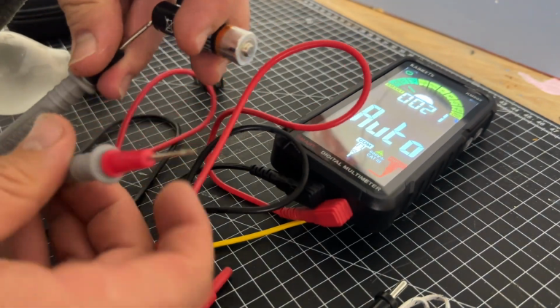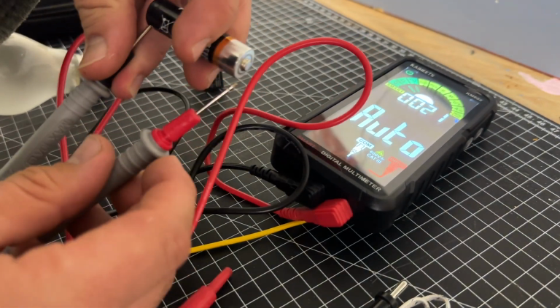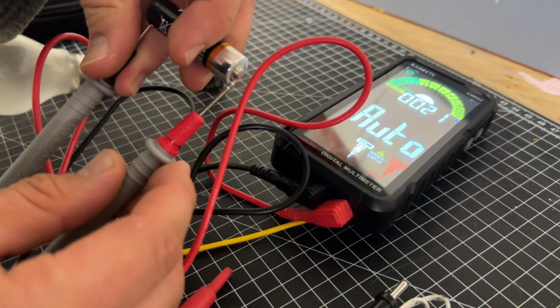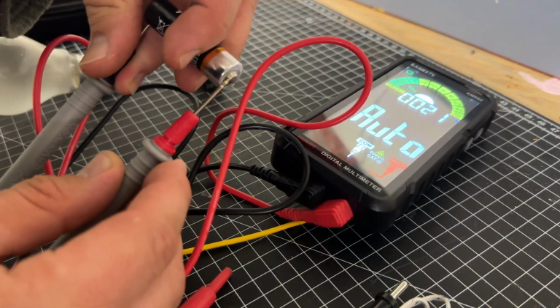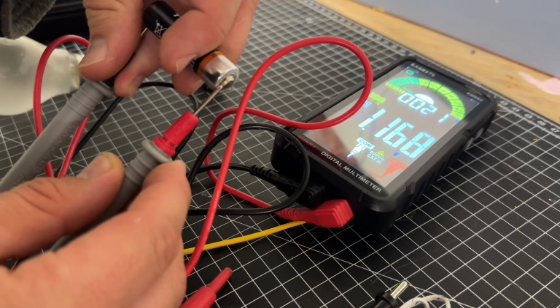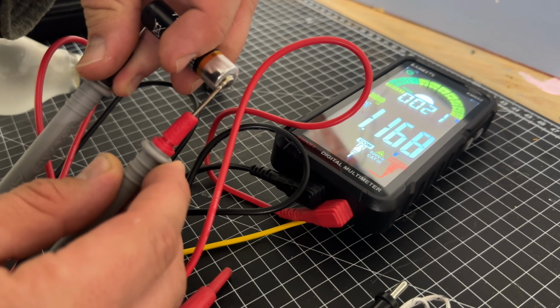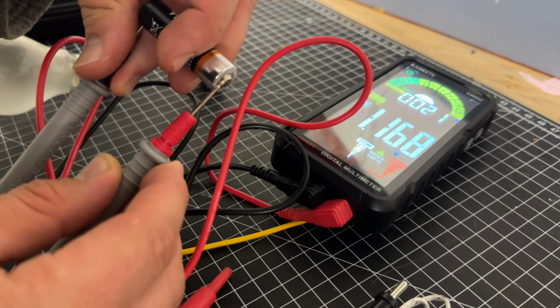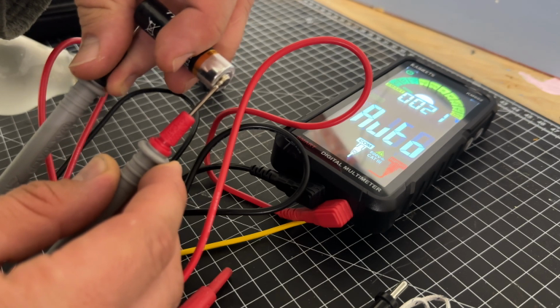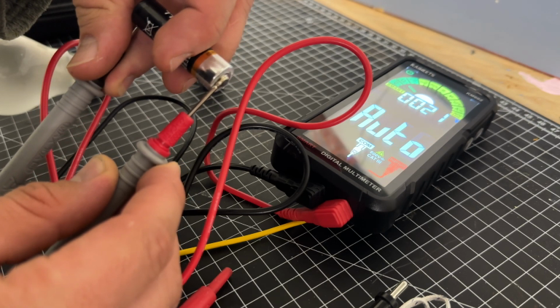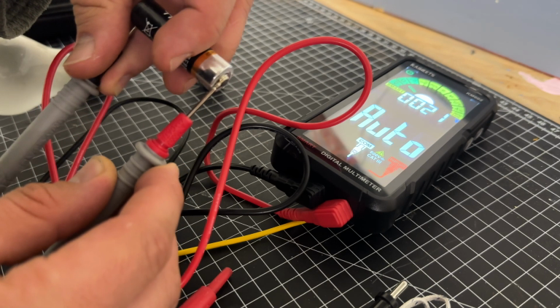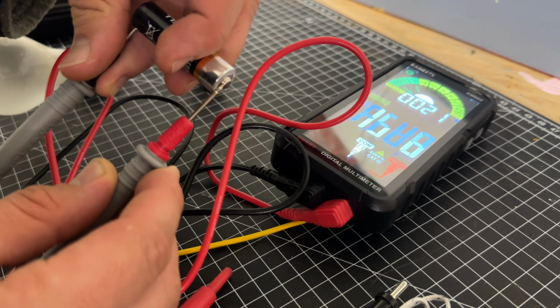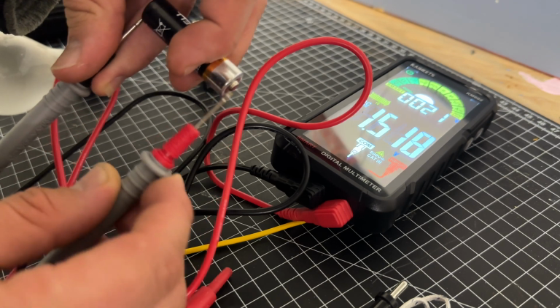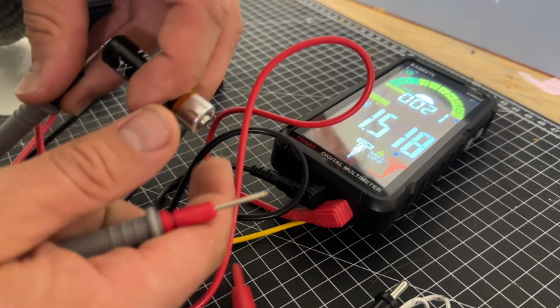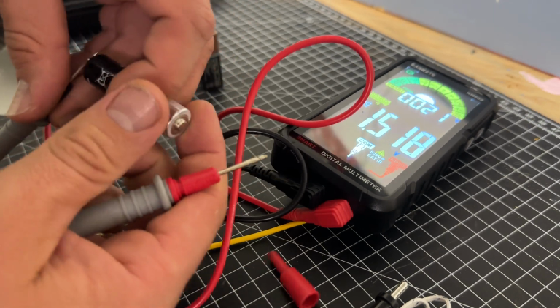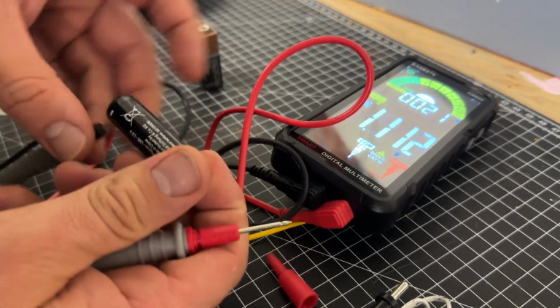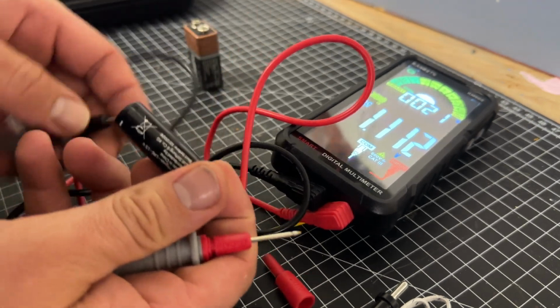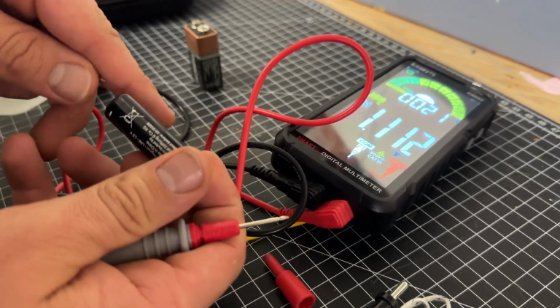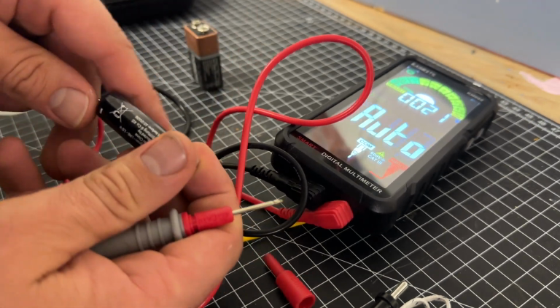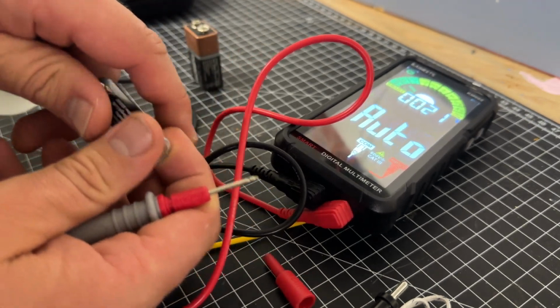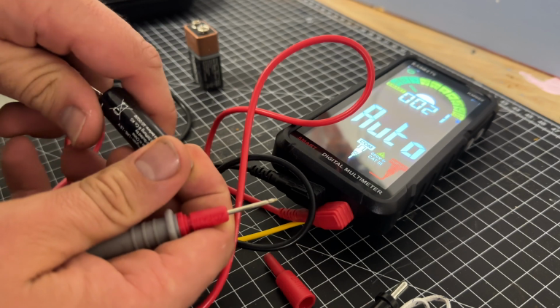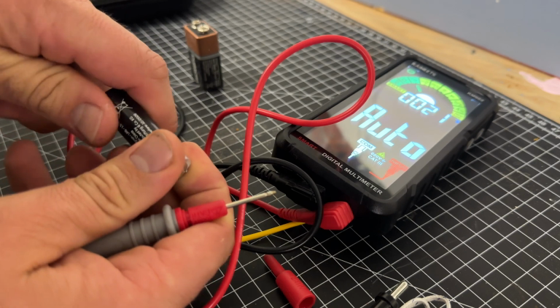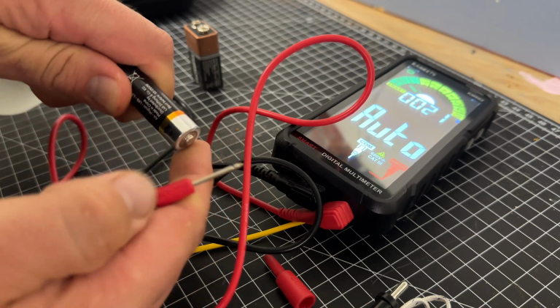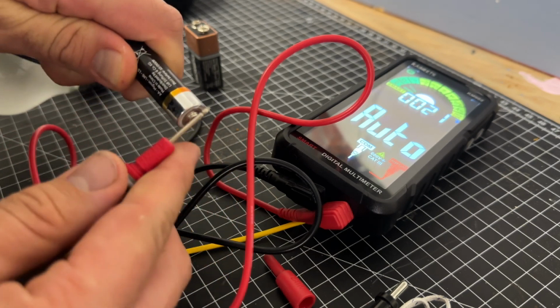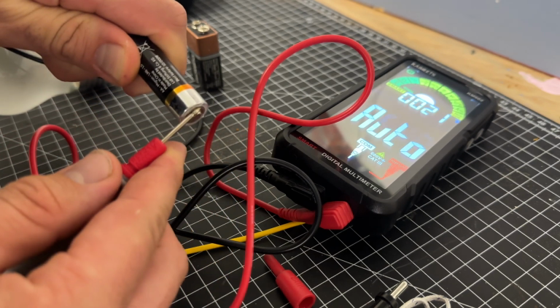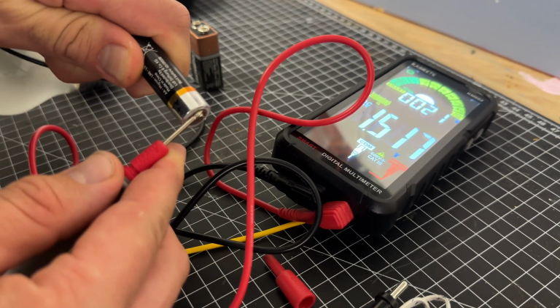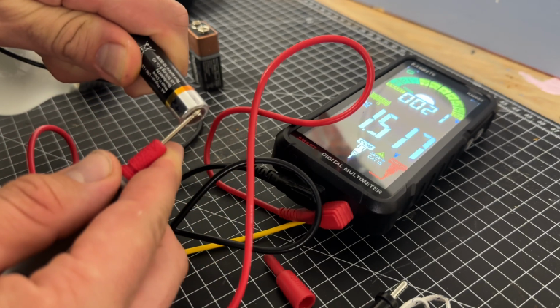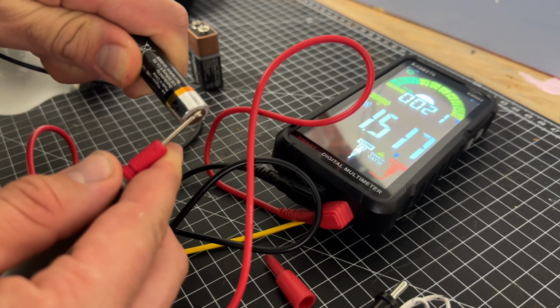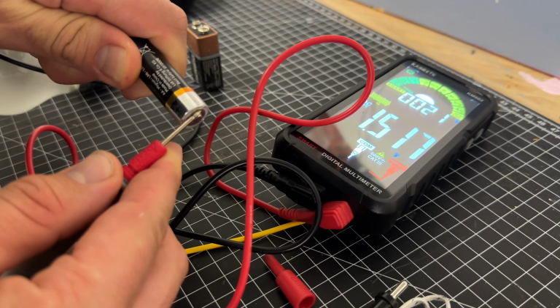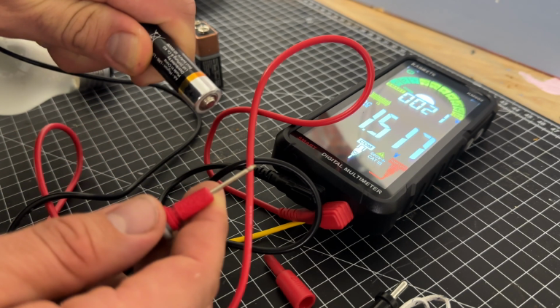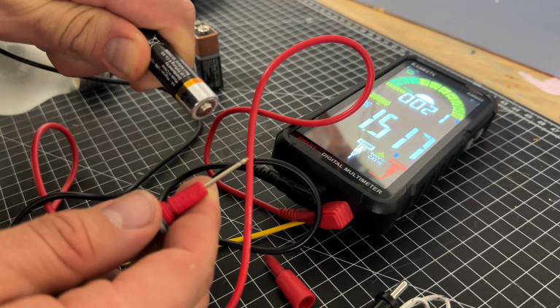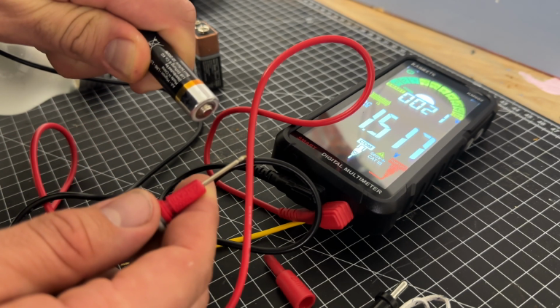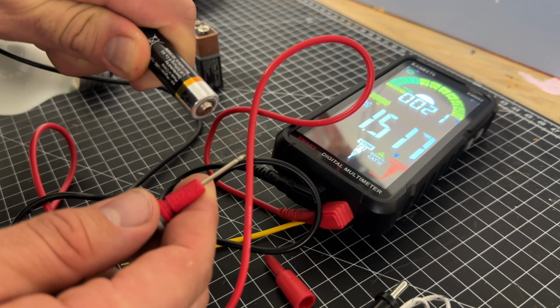The battery life is impressive and the device can be charged quickly, ensuring that it is always ready for use. This smart digital multimeter is suited for diagnosing electrical issues in automotive, industrial, and household settings.